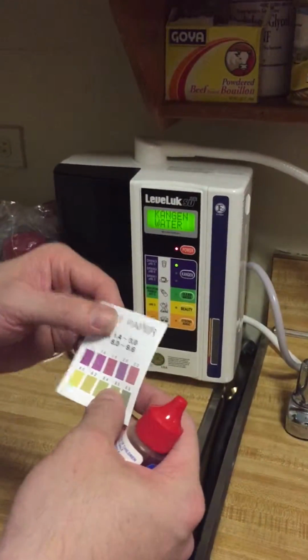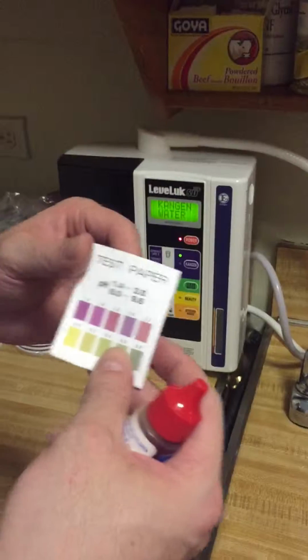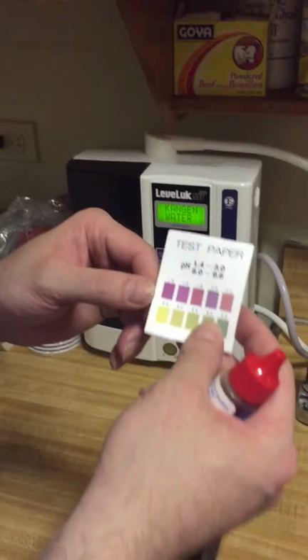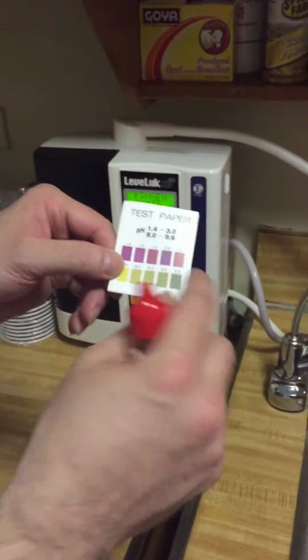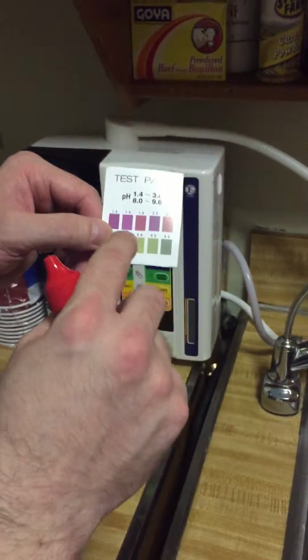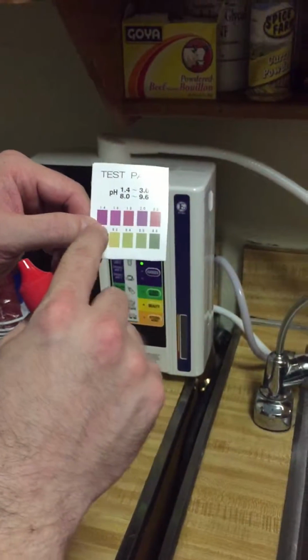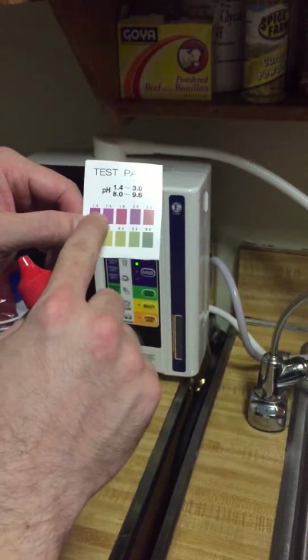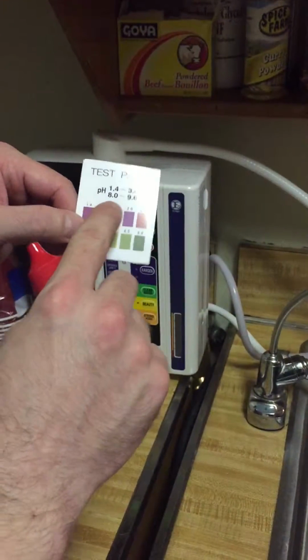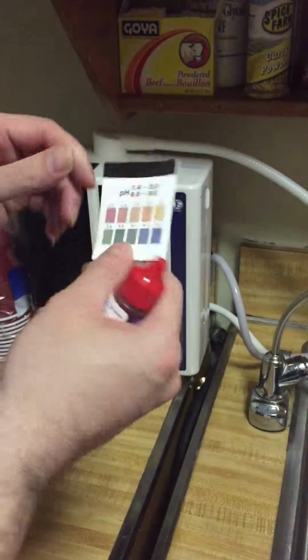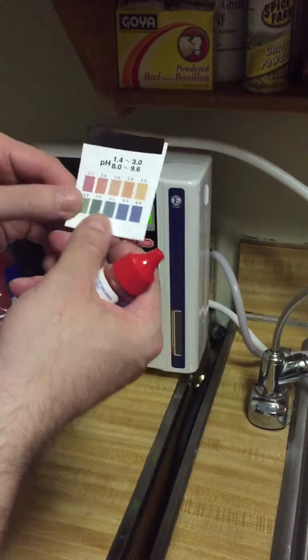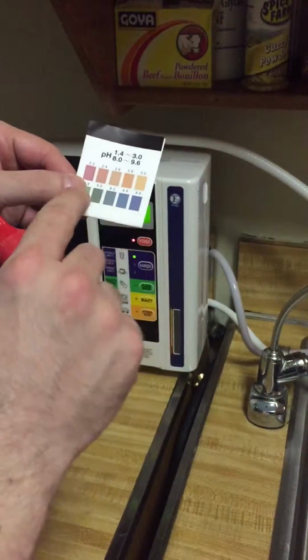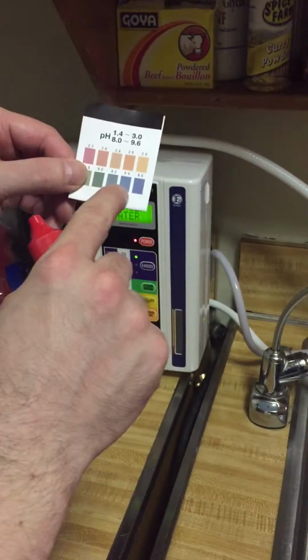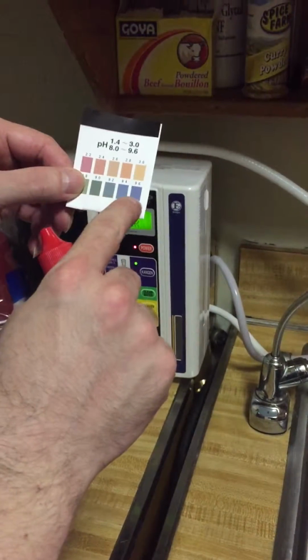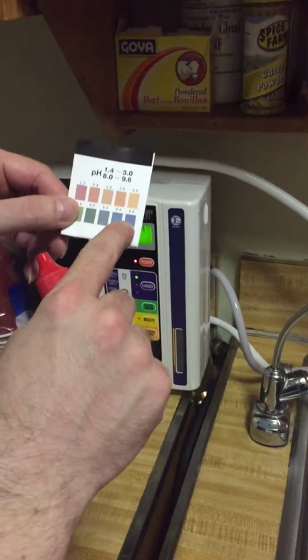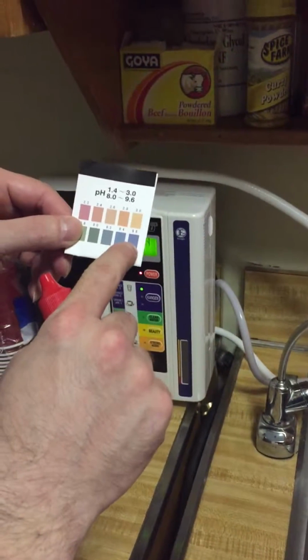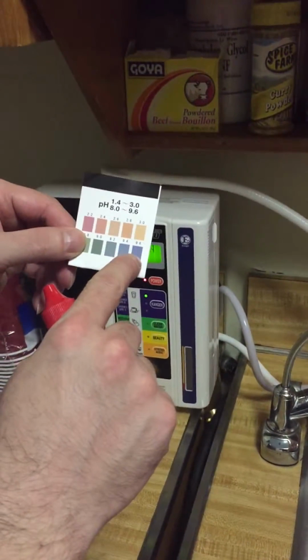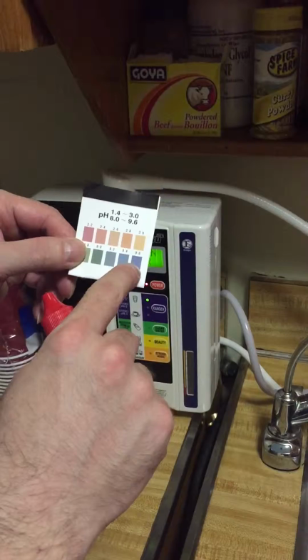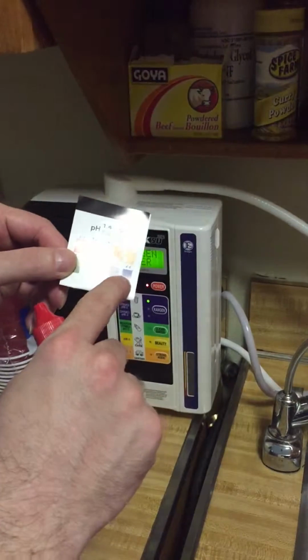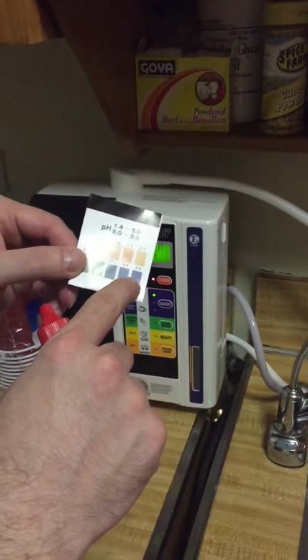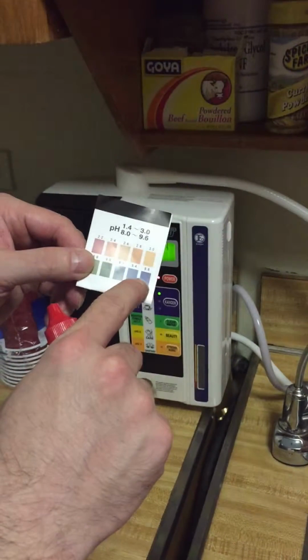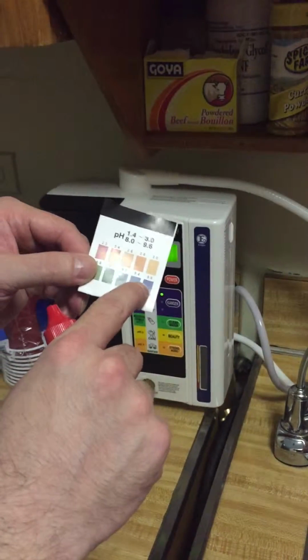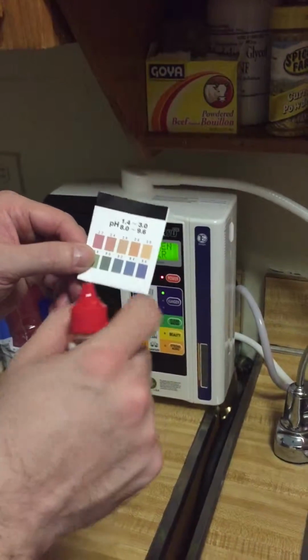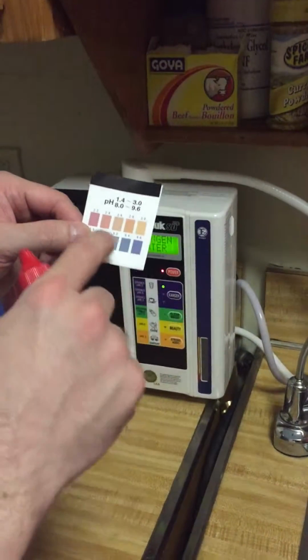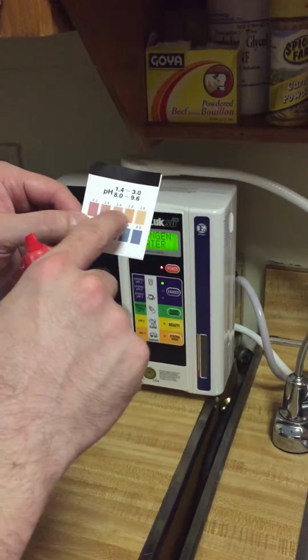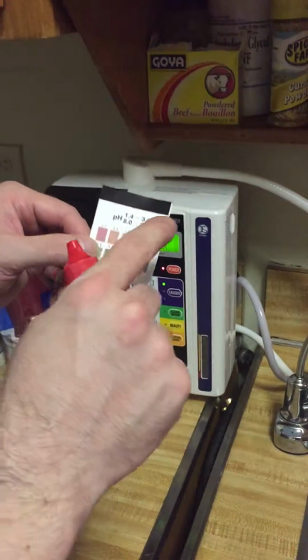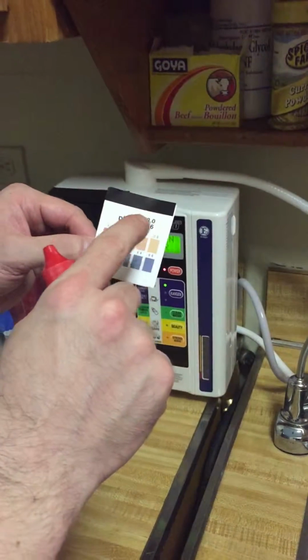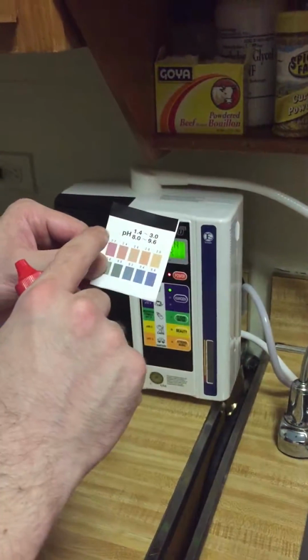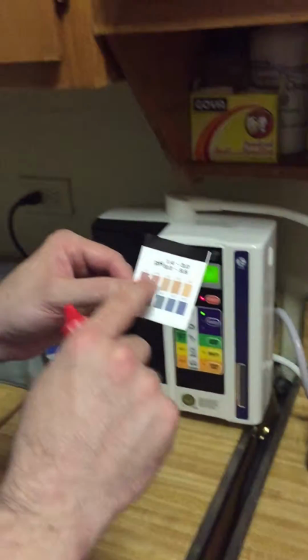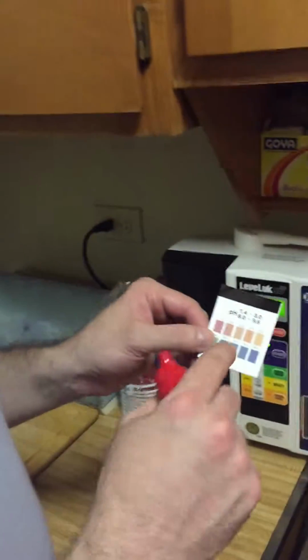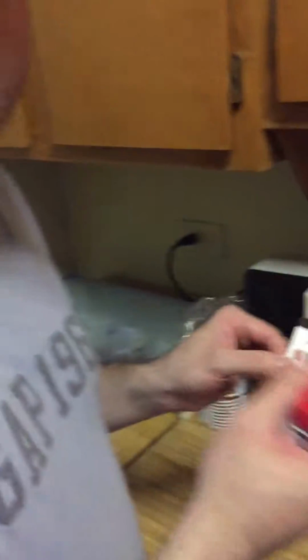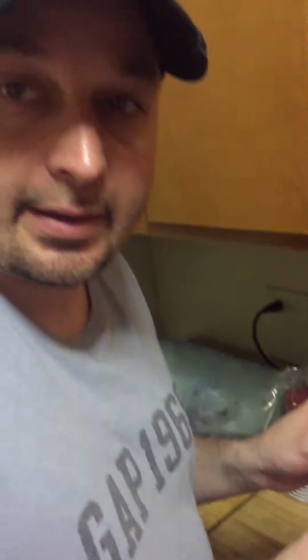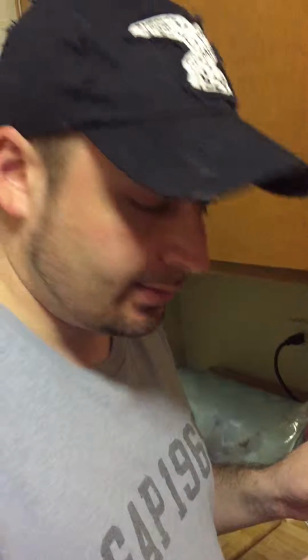I'm going to show you the difference for the pH level. Now the higher the alkaline, the better. The lower the alkaline, the more acidic it is.